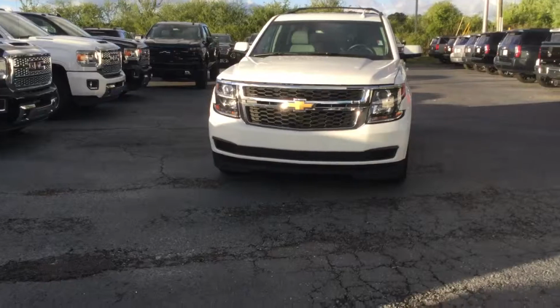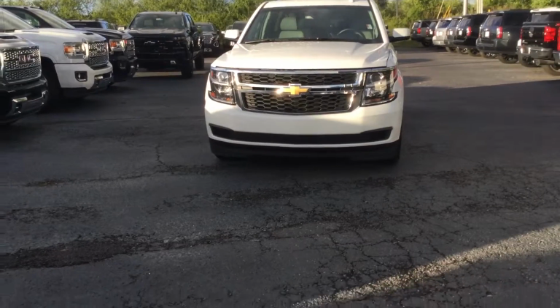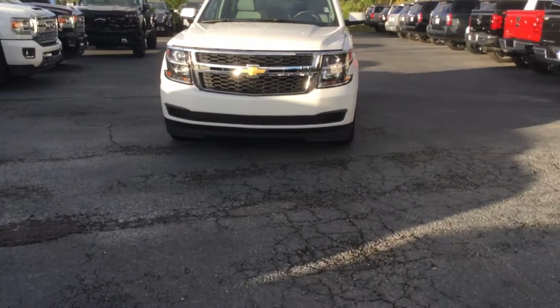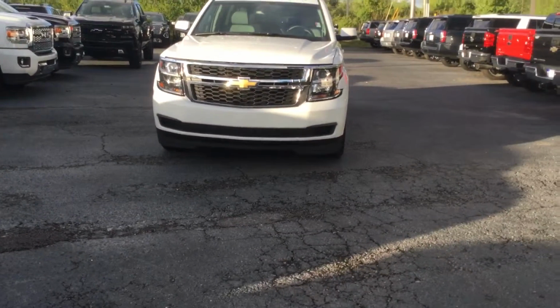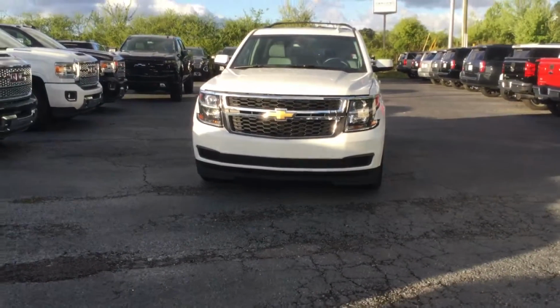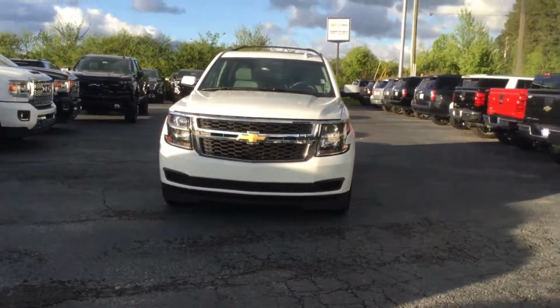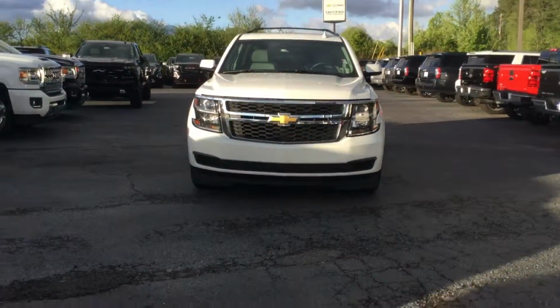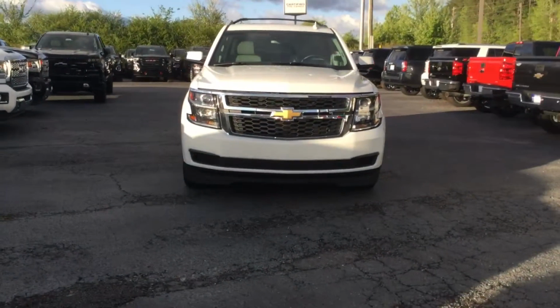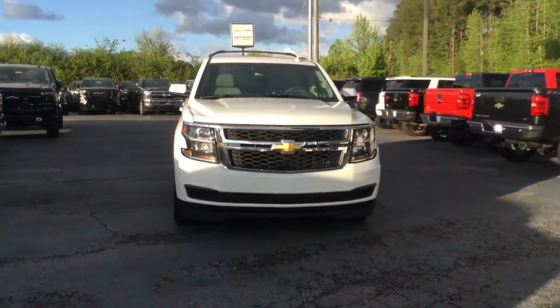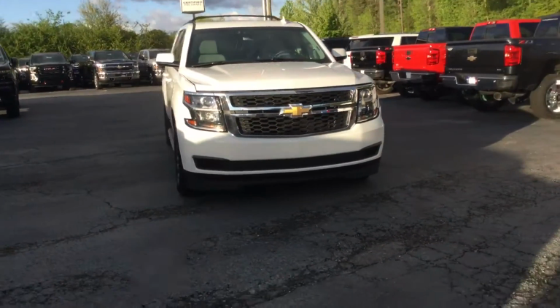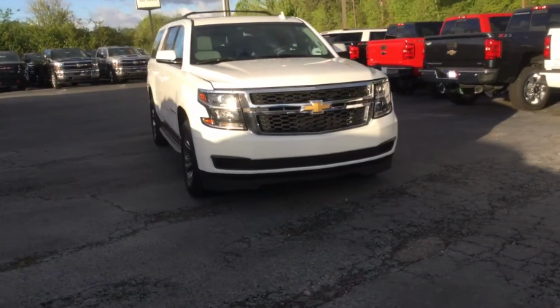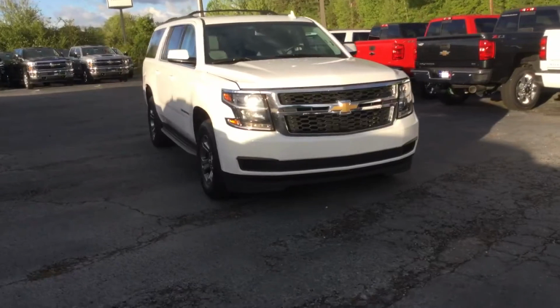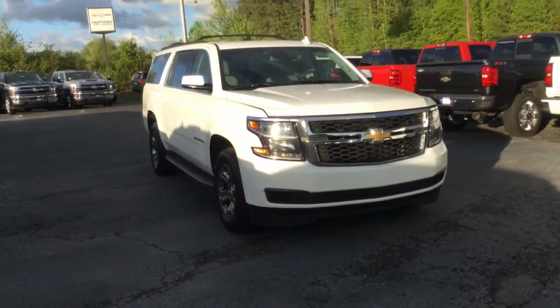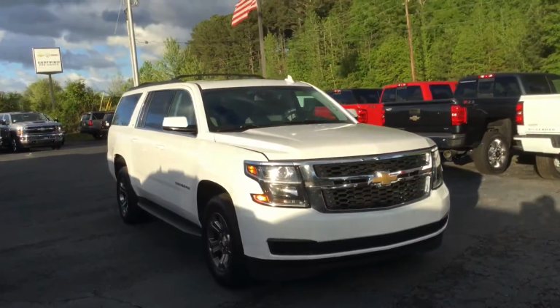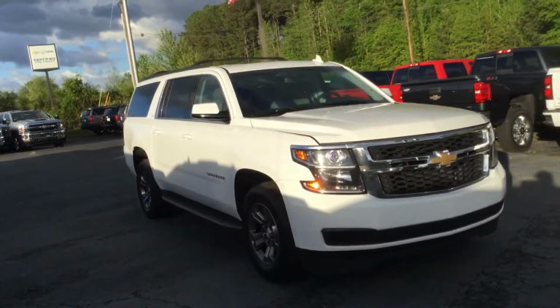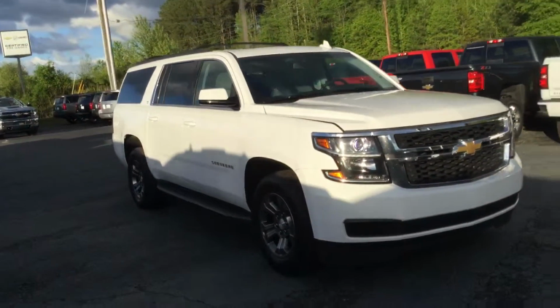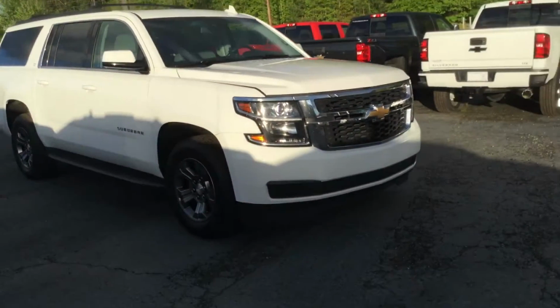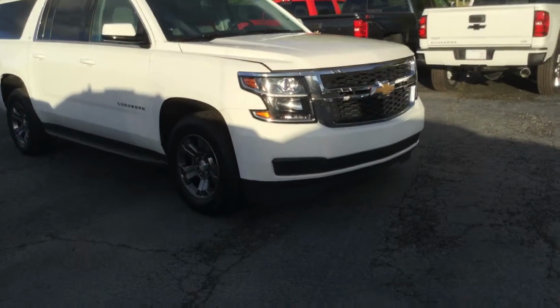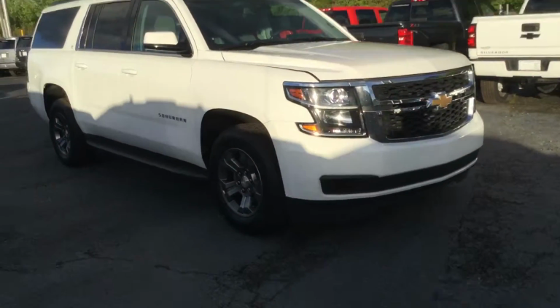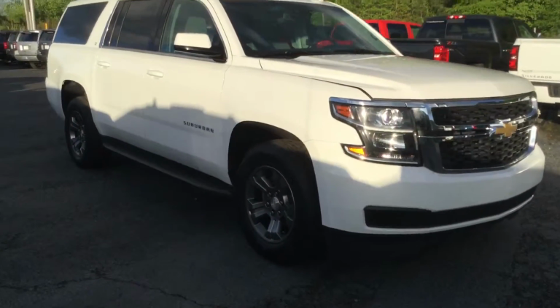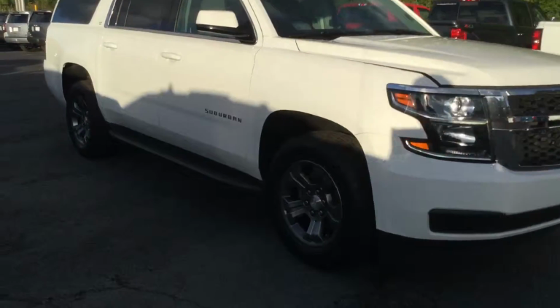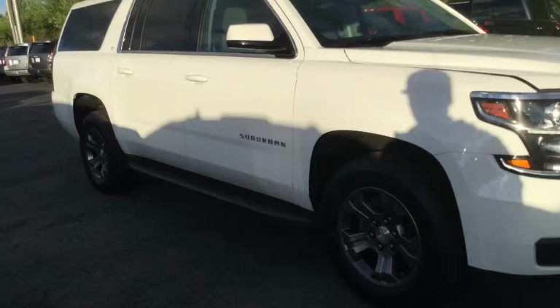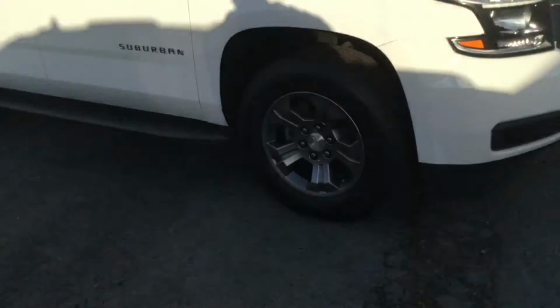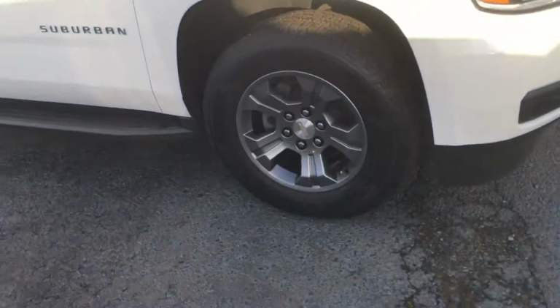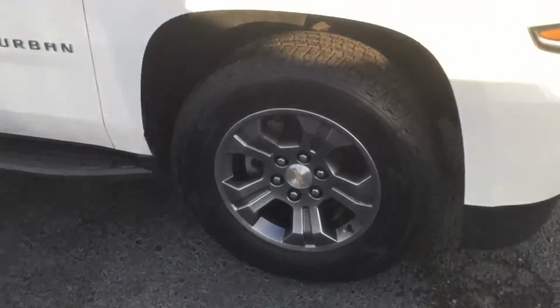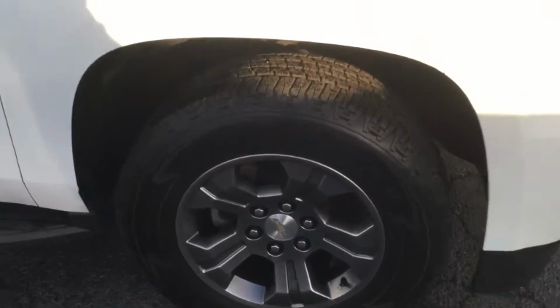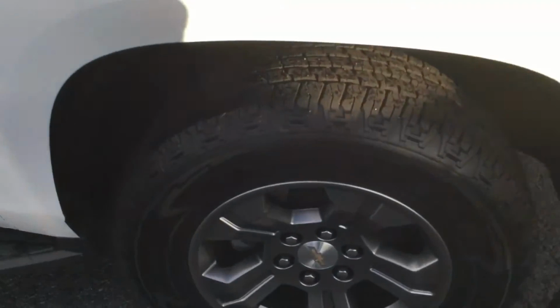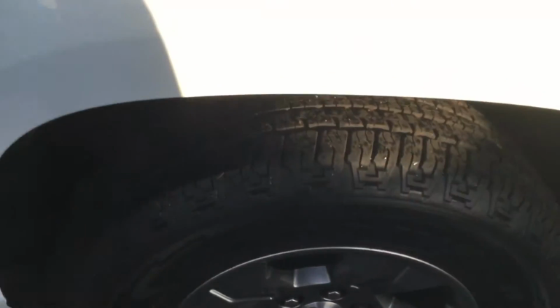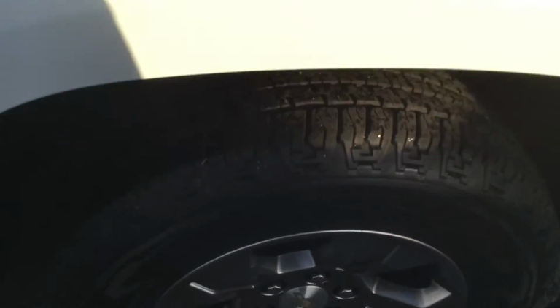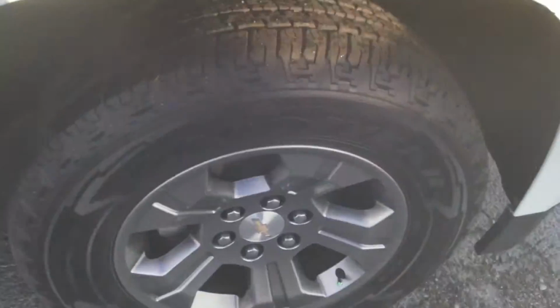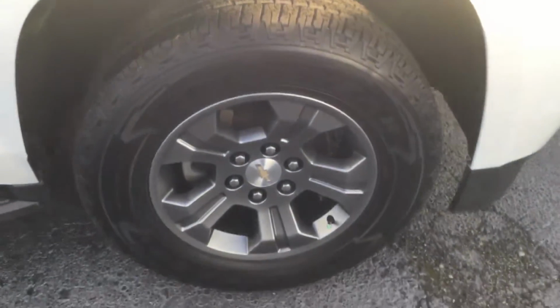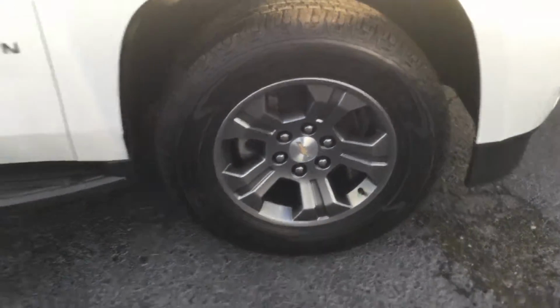2016 Chevy Suburban right here. Got the roof rack. It's a LT trim level. Pretty much brand new tires — good Gear Wrangler tires.